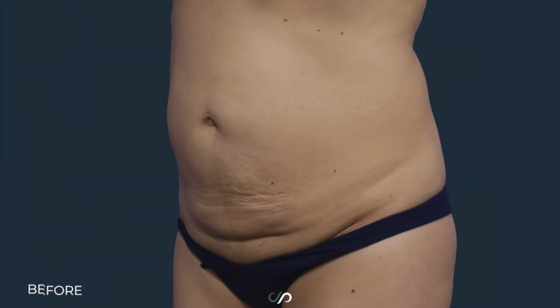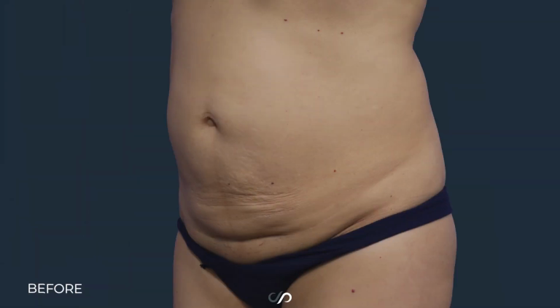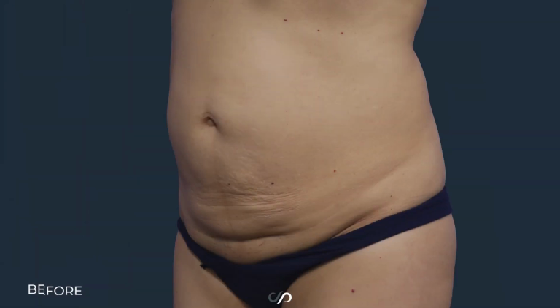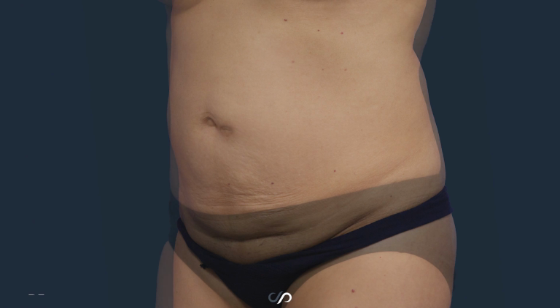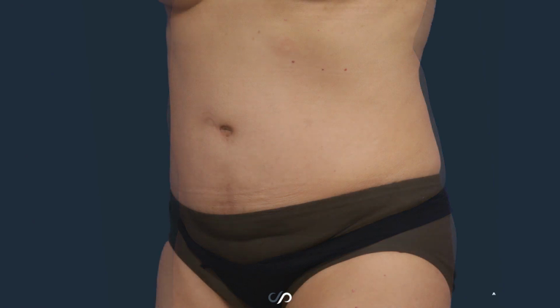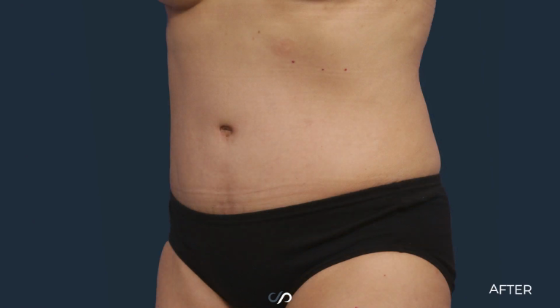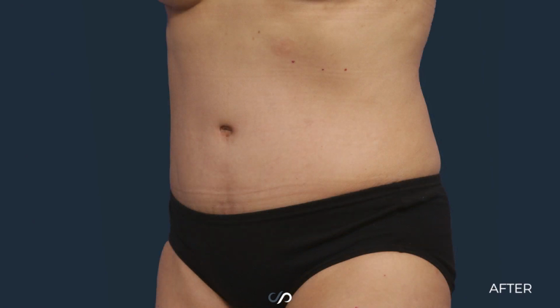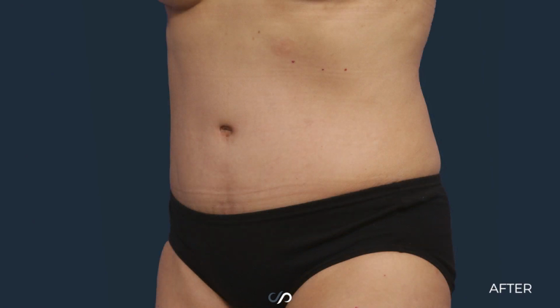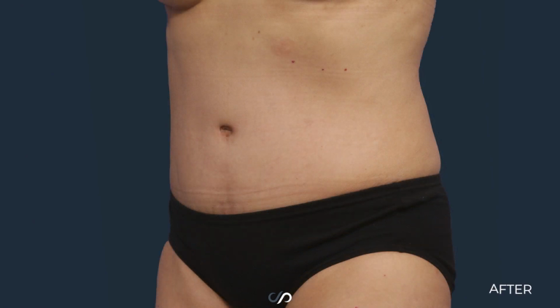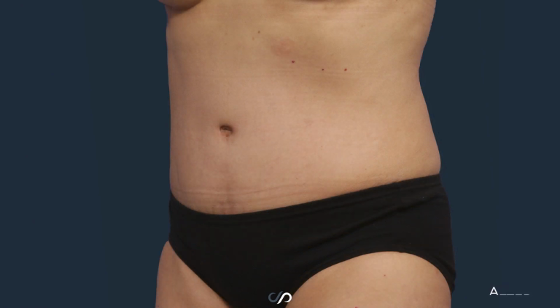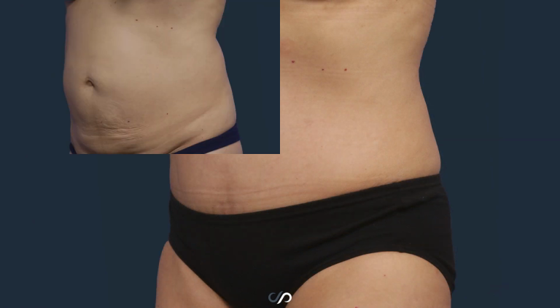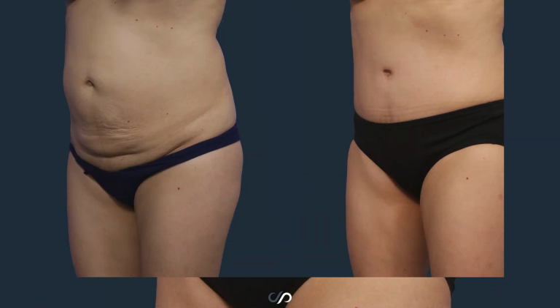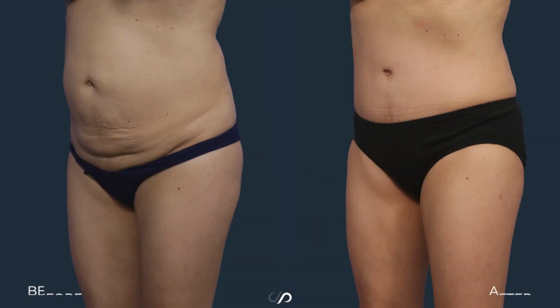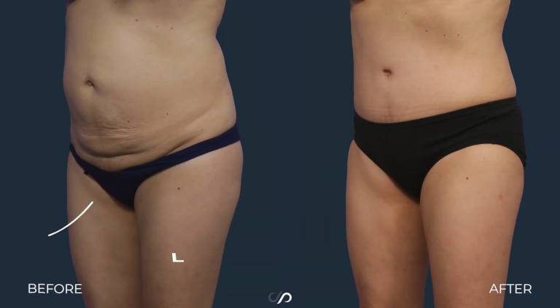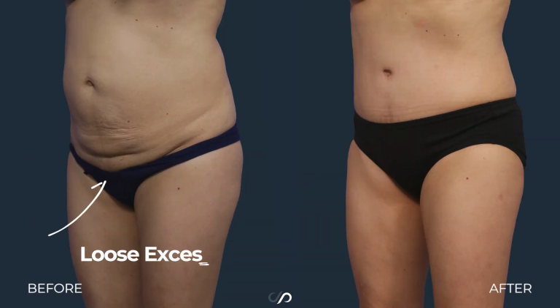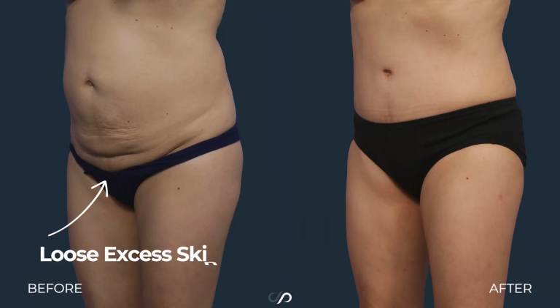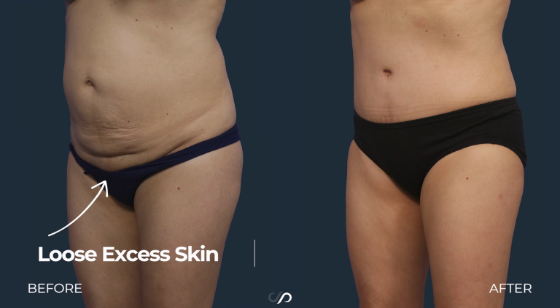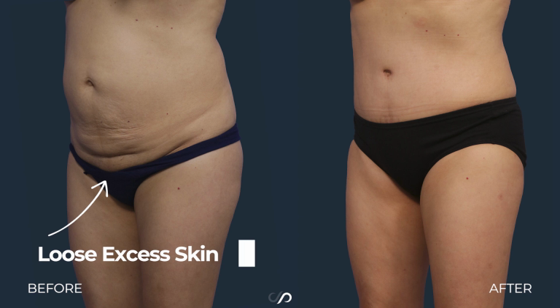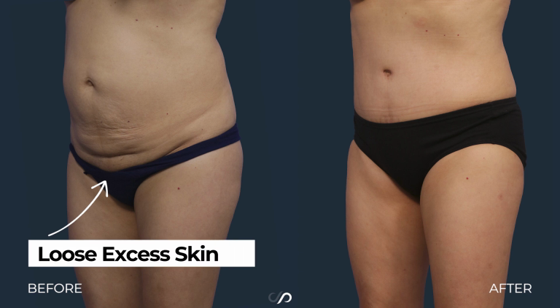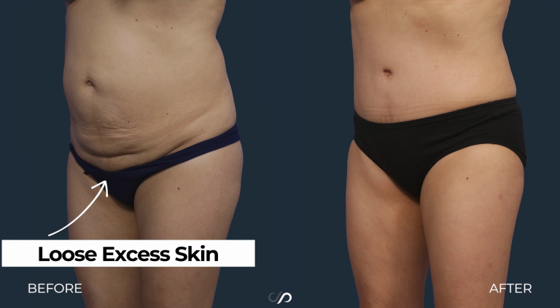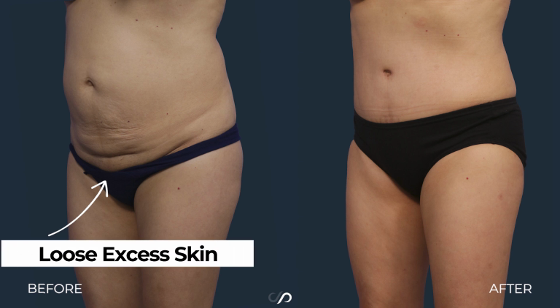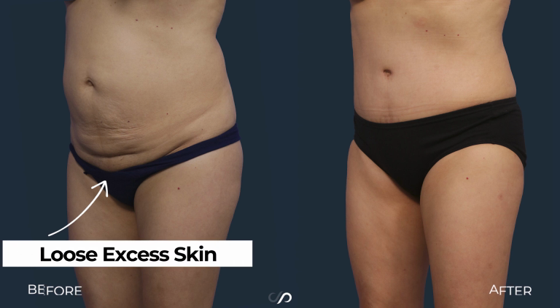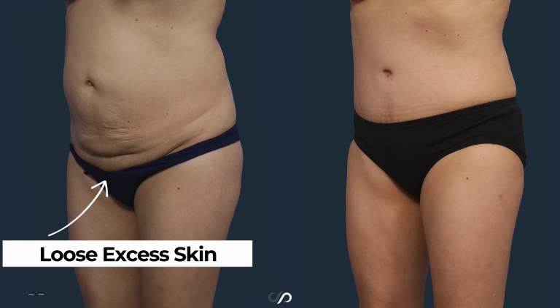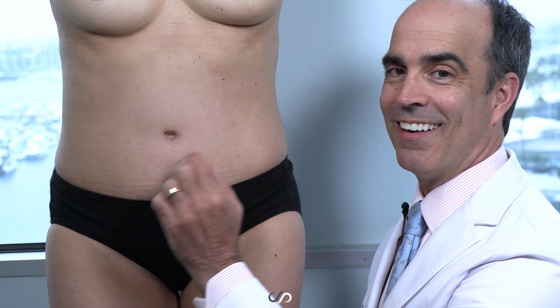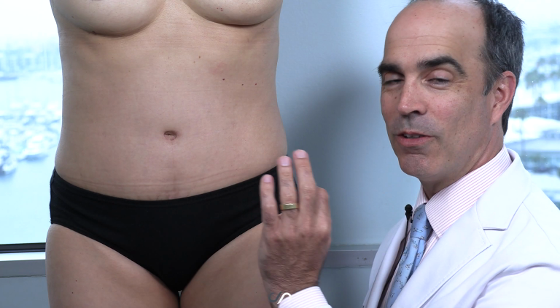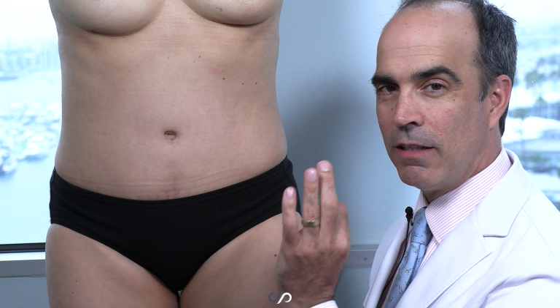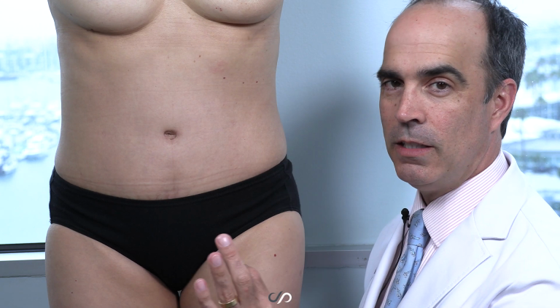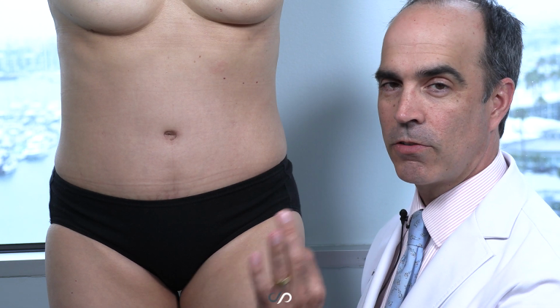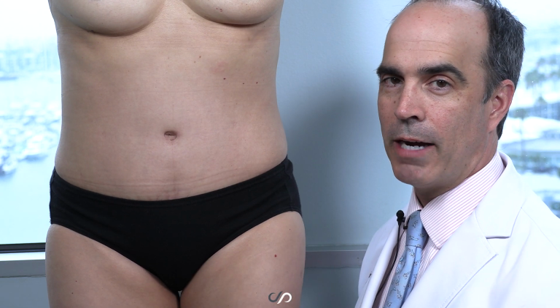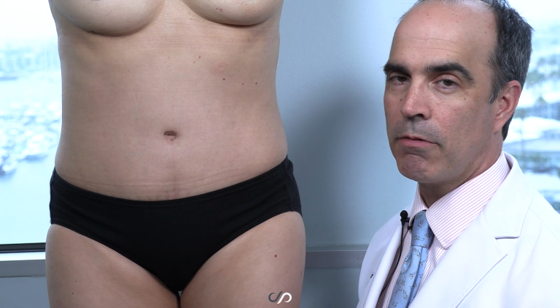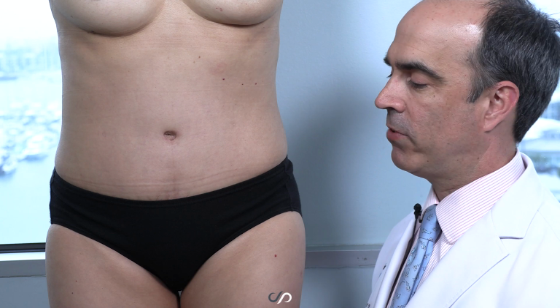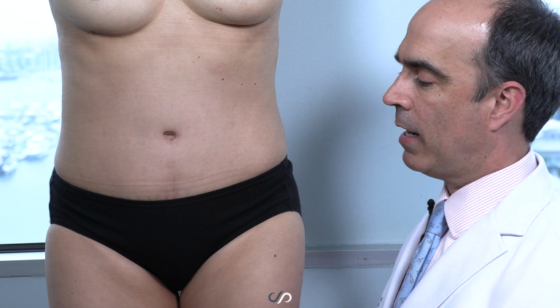It's very common for me to see umbilical hernias — maybe one-third of my mother patients have that condition. Basically, when I perform a tummy tuck, I'm looking at that area, so it's very convenient to solve that problem at the same time.